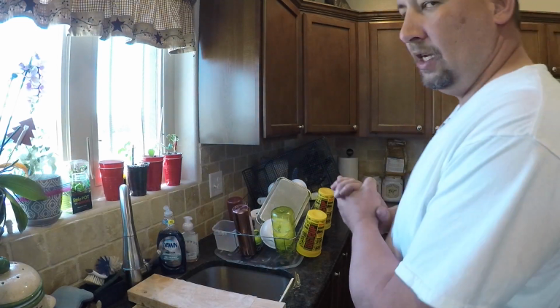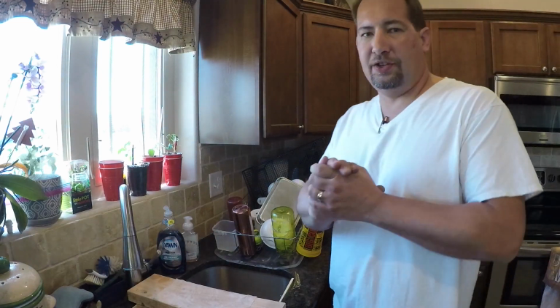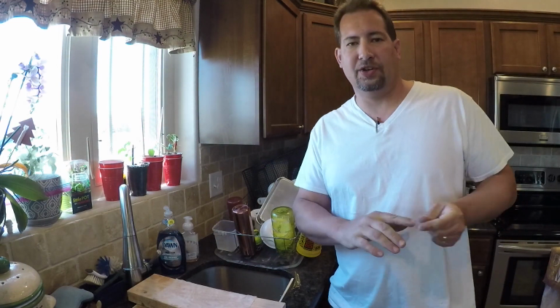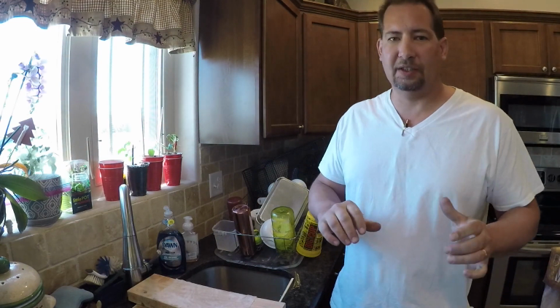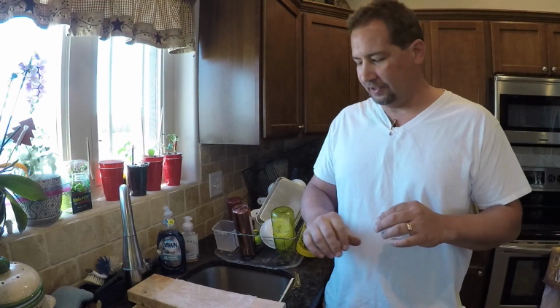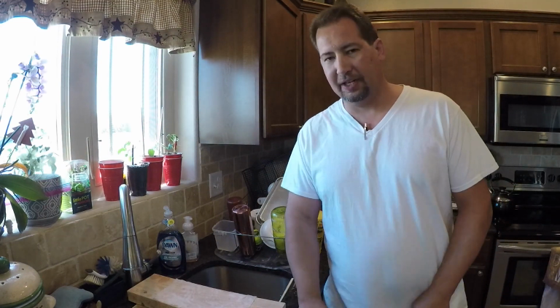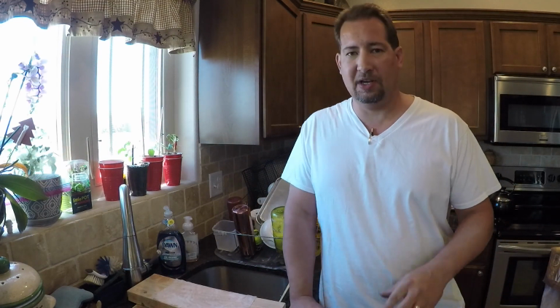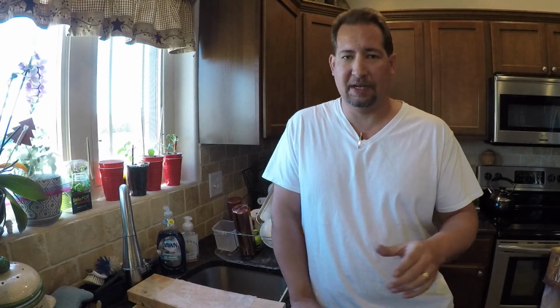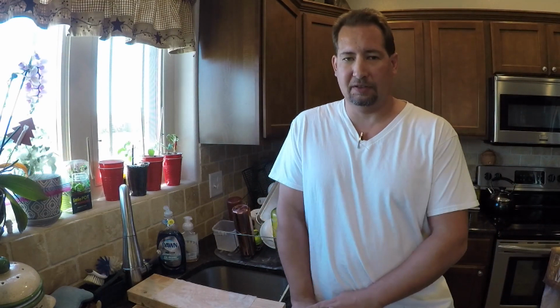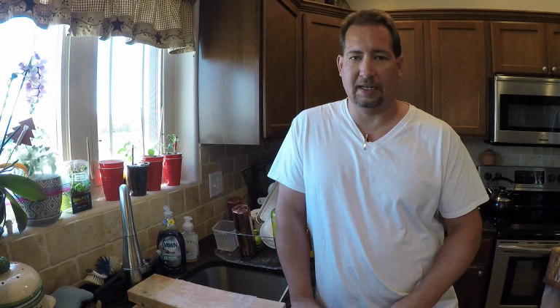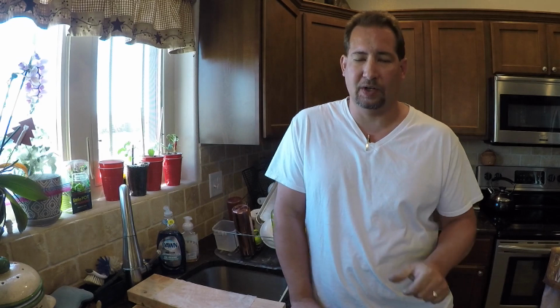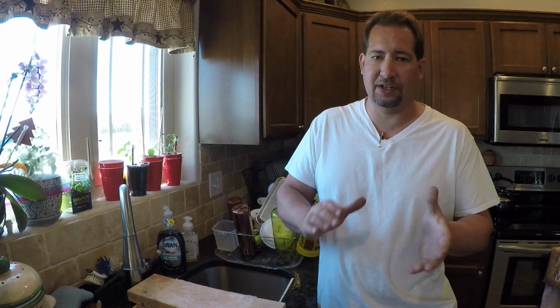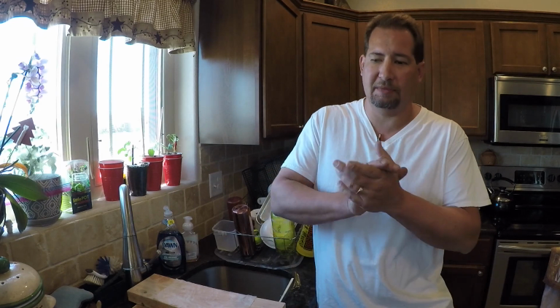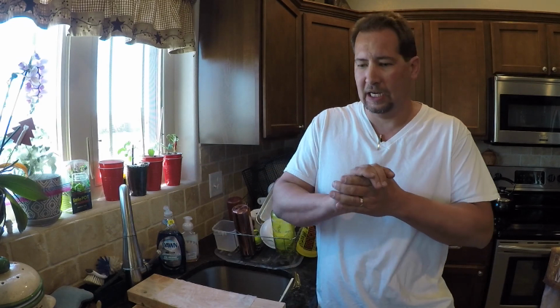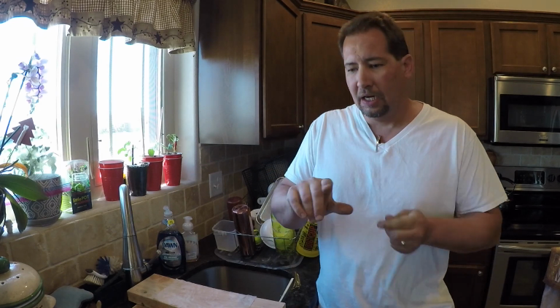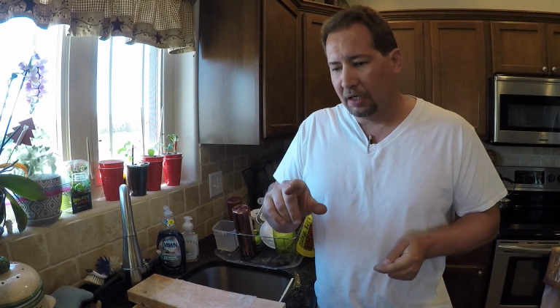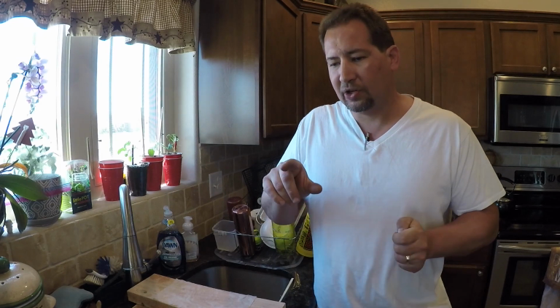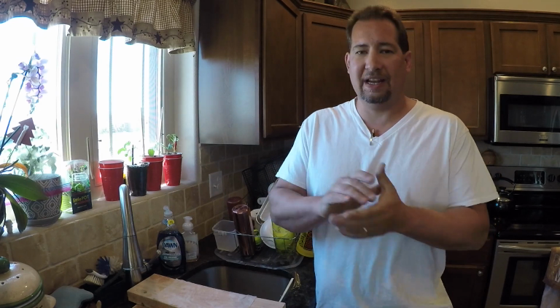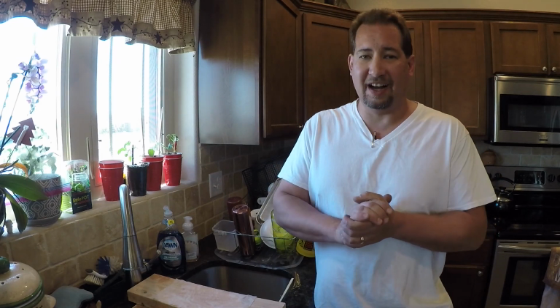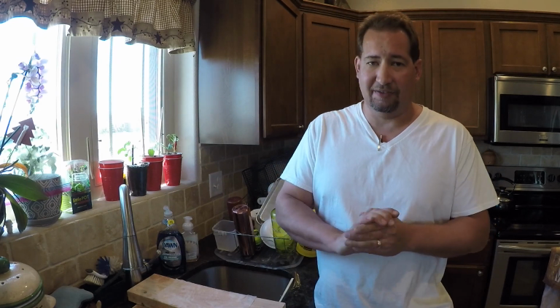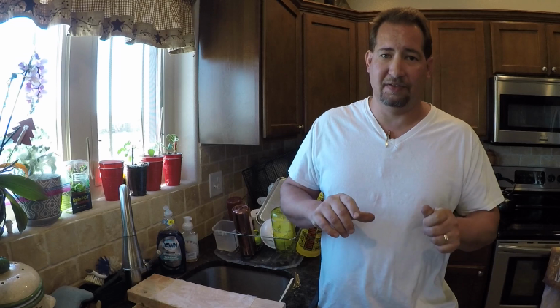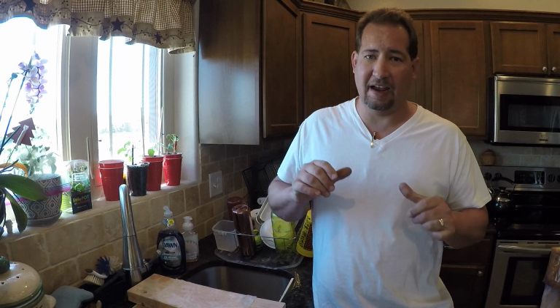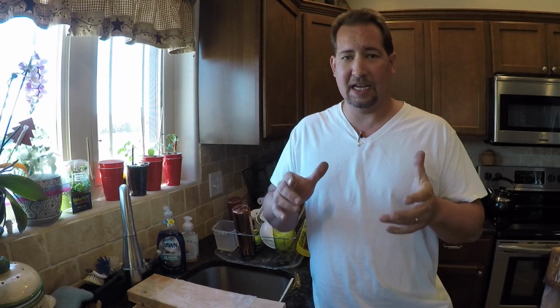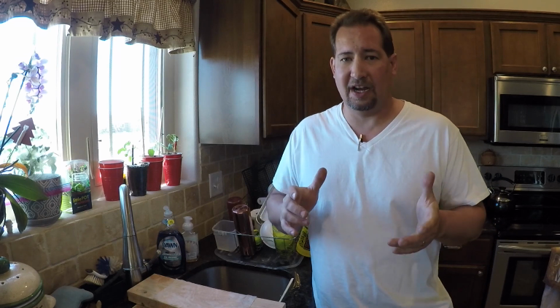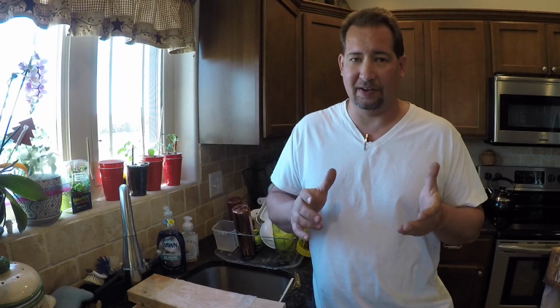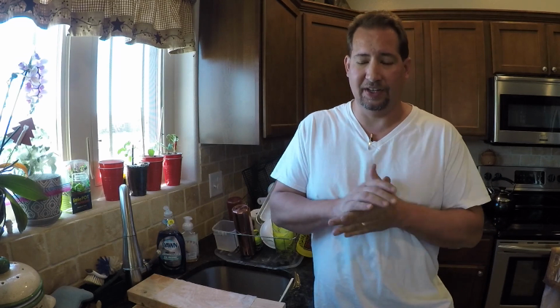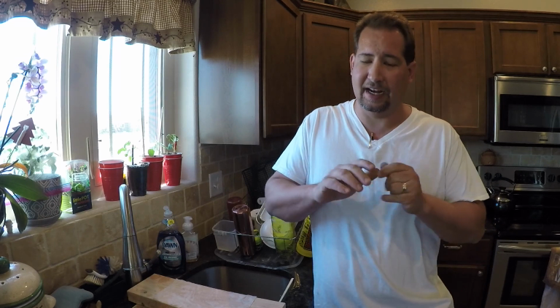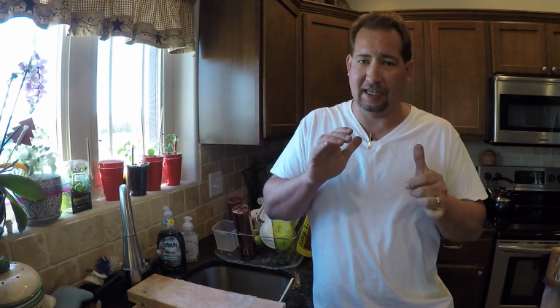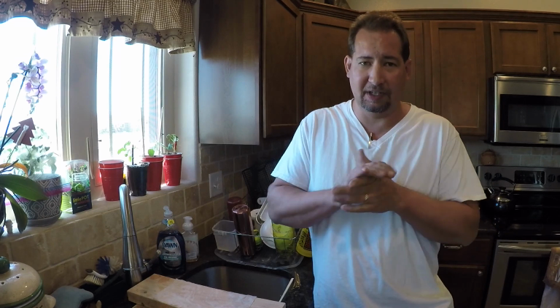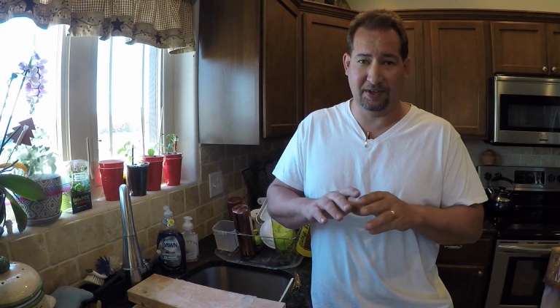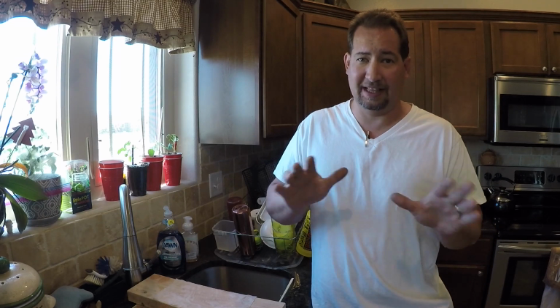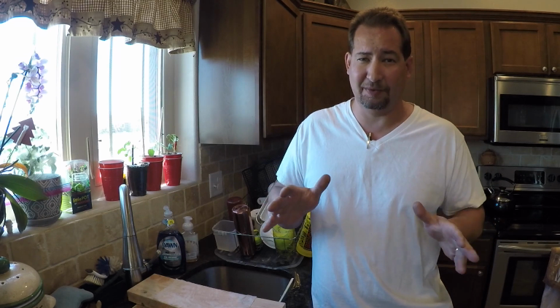Hi YouTube, this is Joe Calton with Calton Cutlery — visit me on the web at caltoncutlery.com. This is going to be number 25 of the Making a New Knife Pattern series, and I really hope this is going to be the last one.